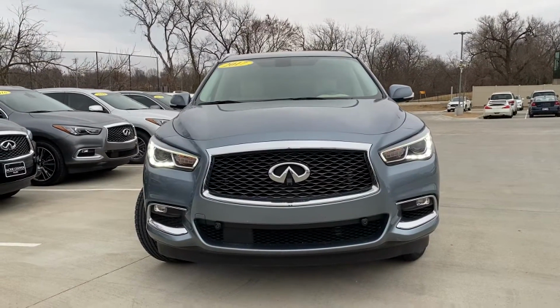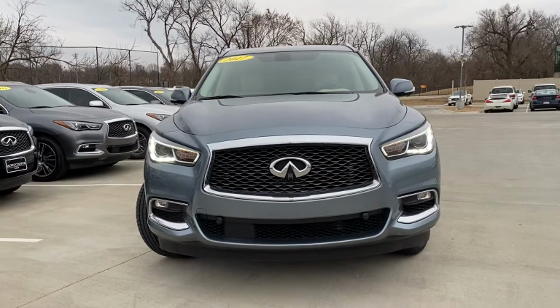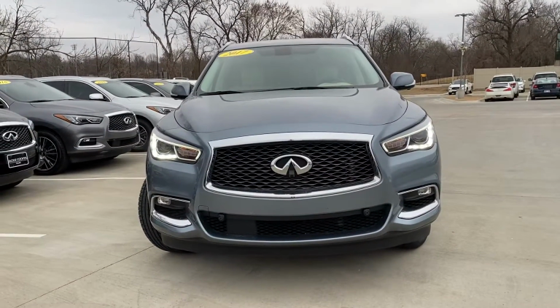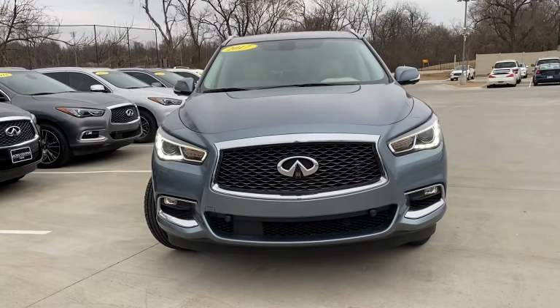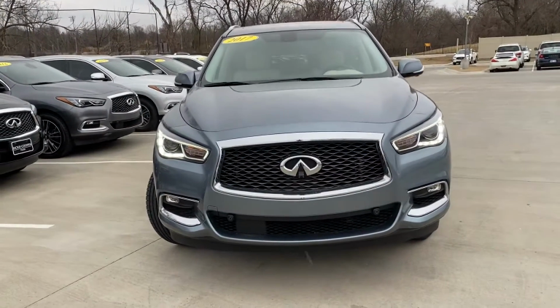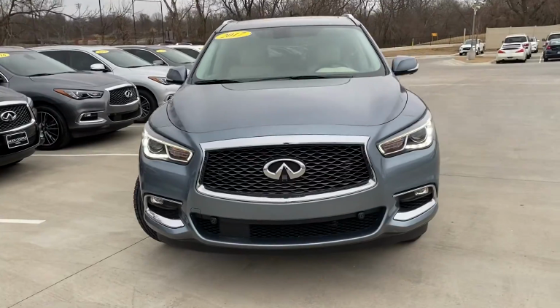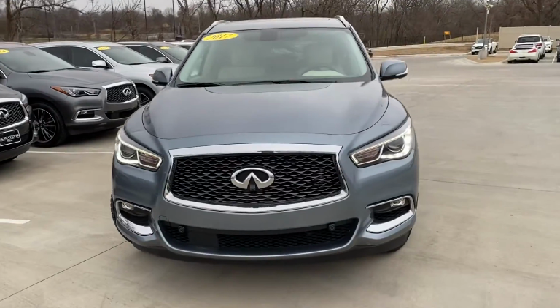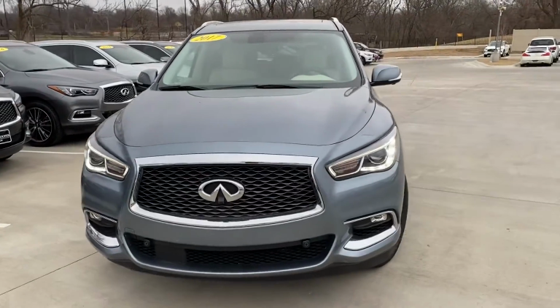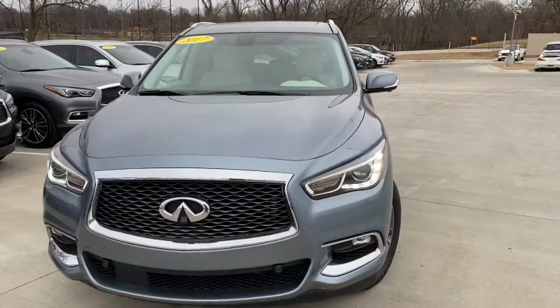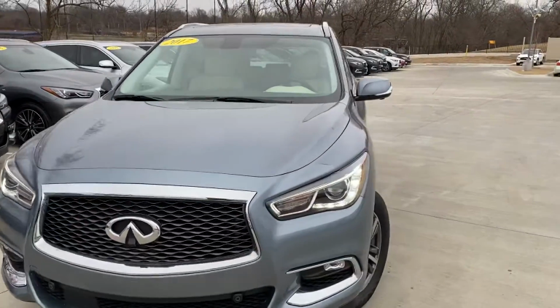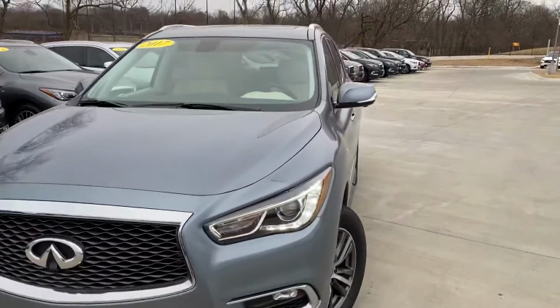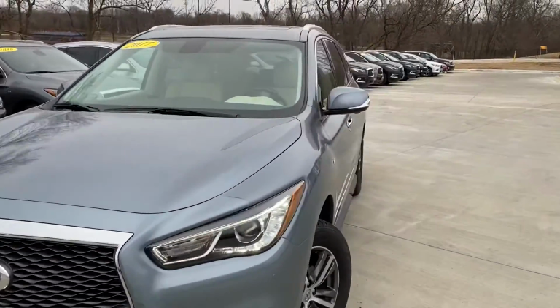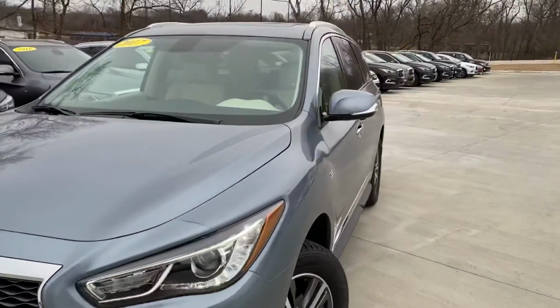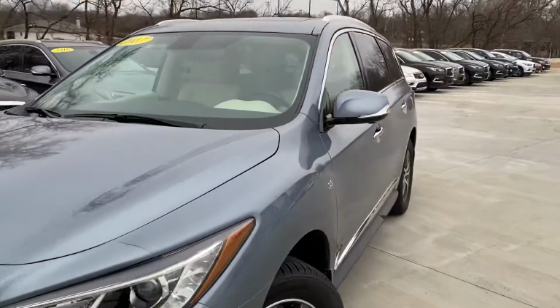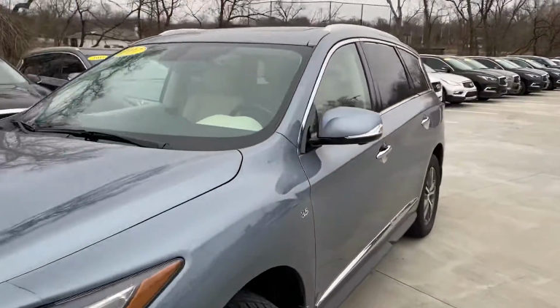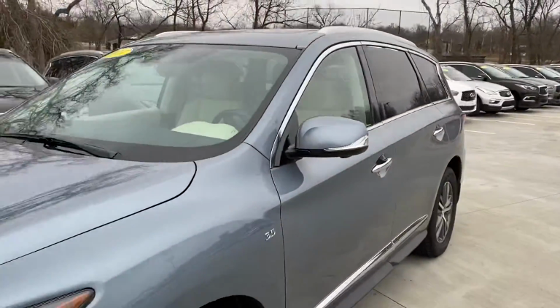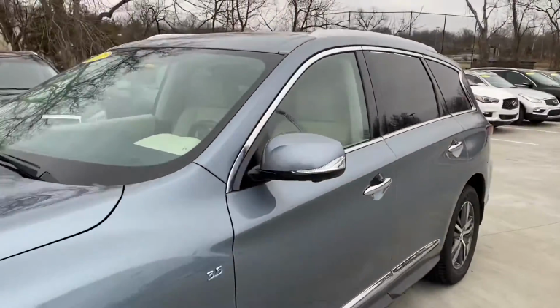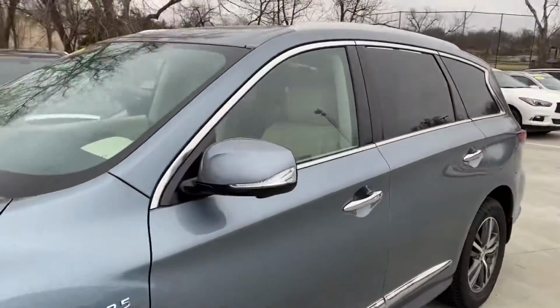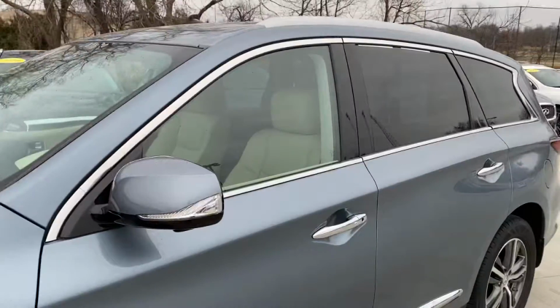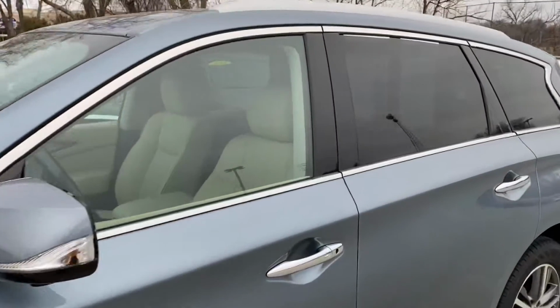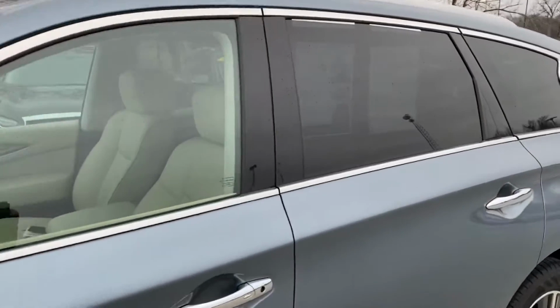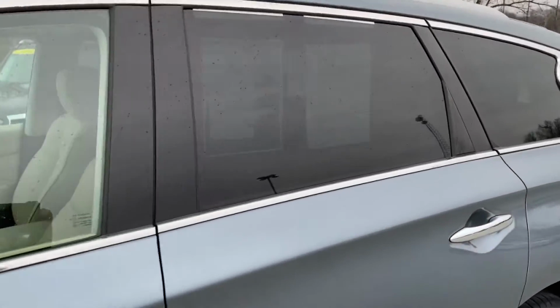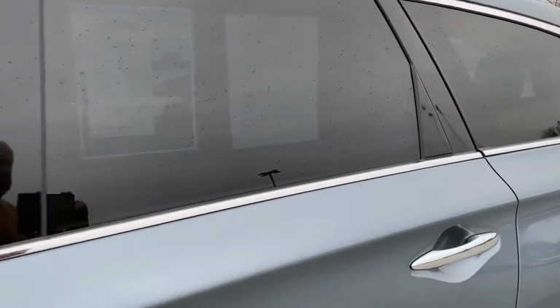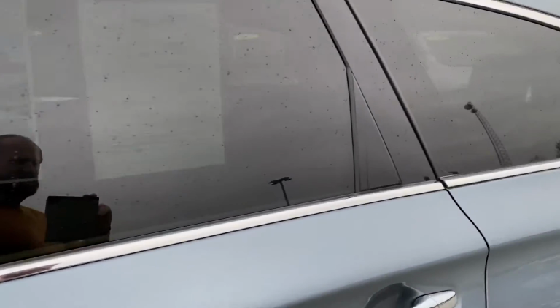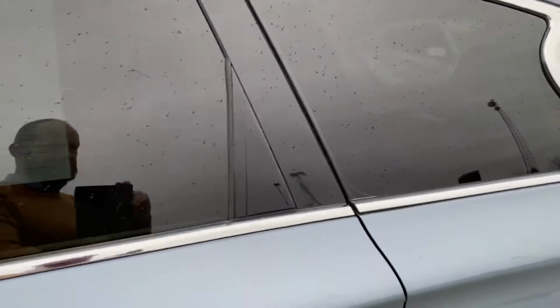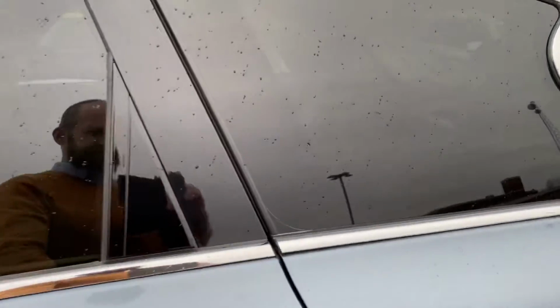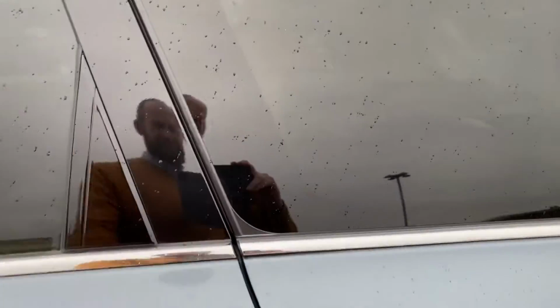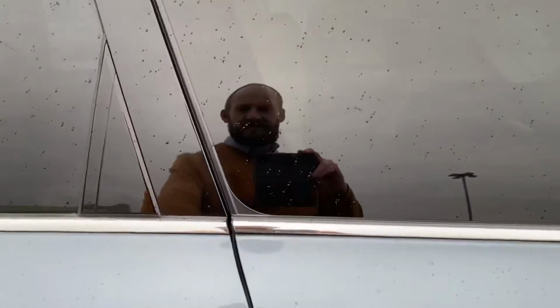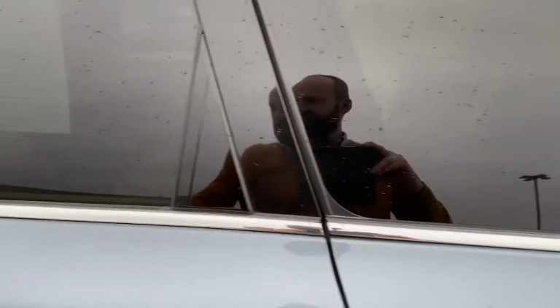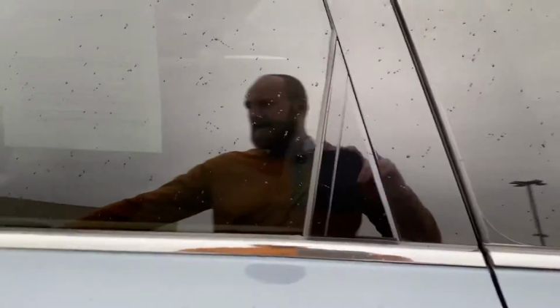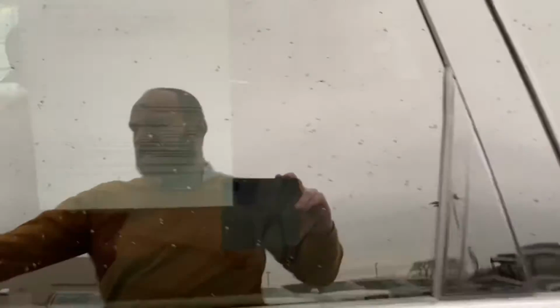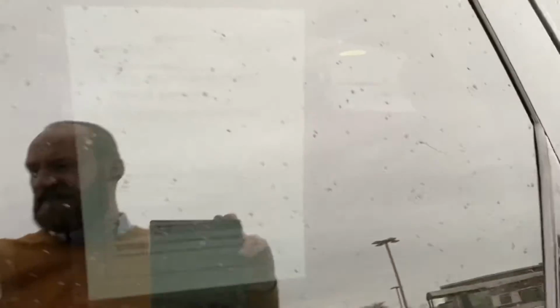Lights are on auto, so we have auto headlights and rain-sensitive wipers. It's a three-row SUV of course.